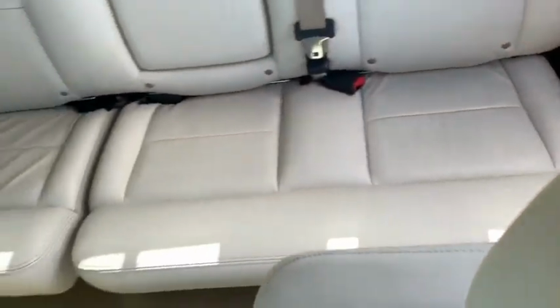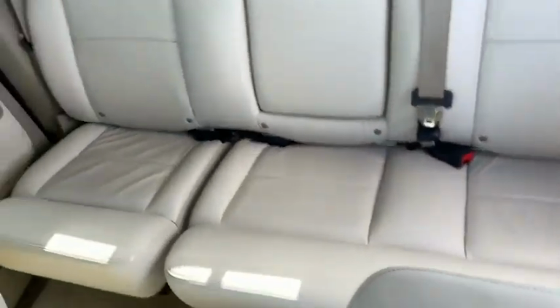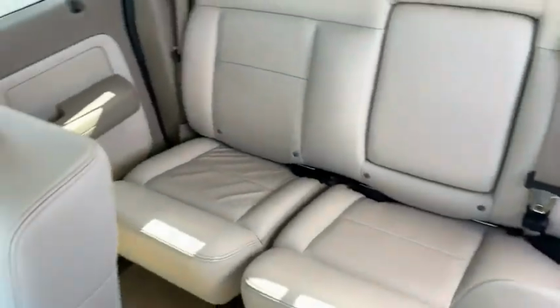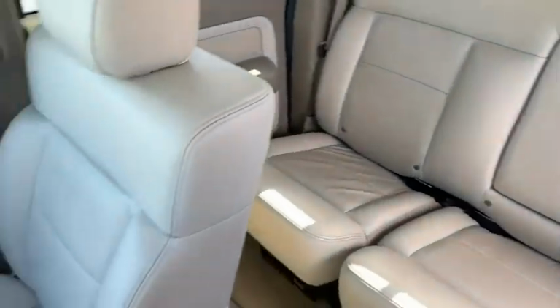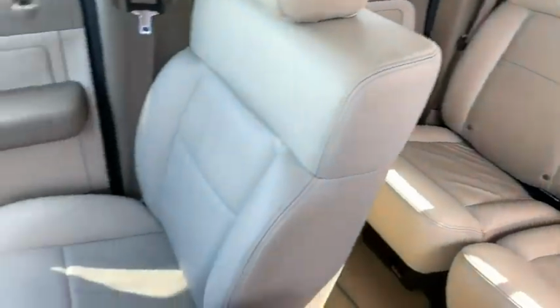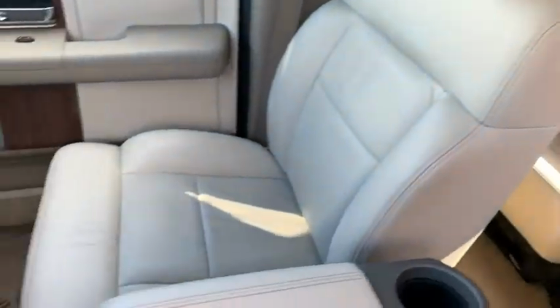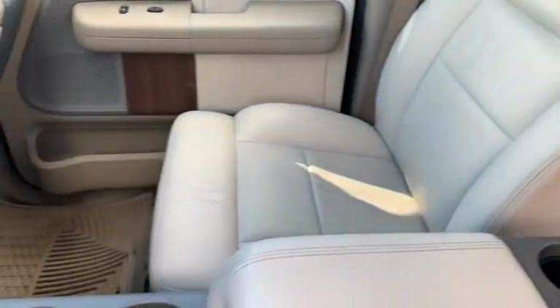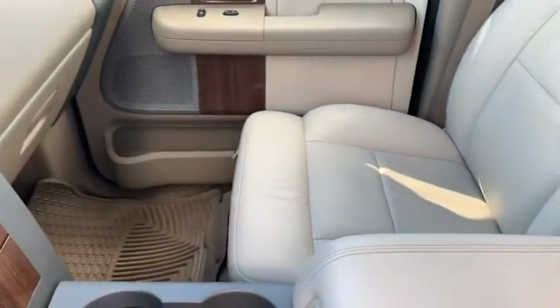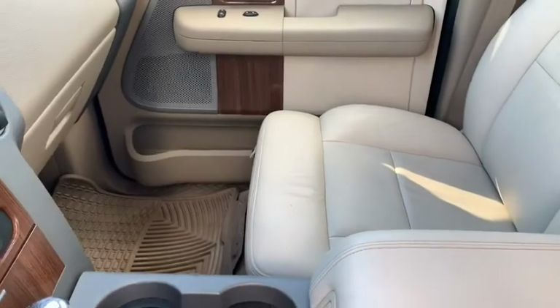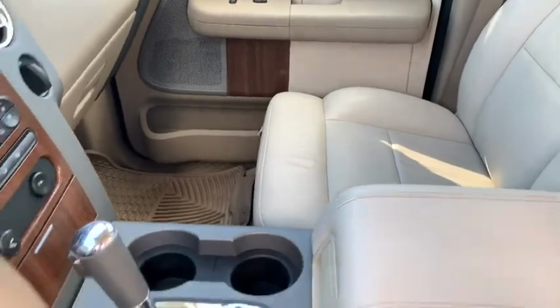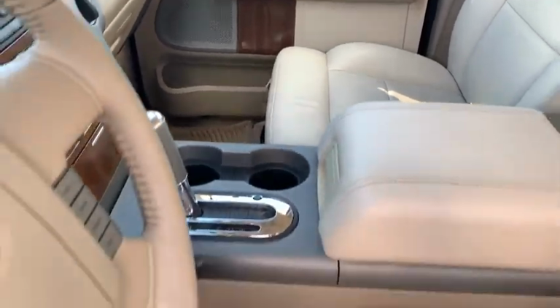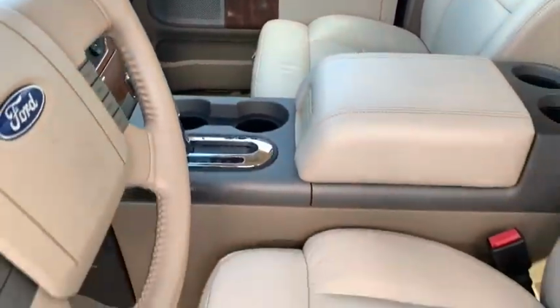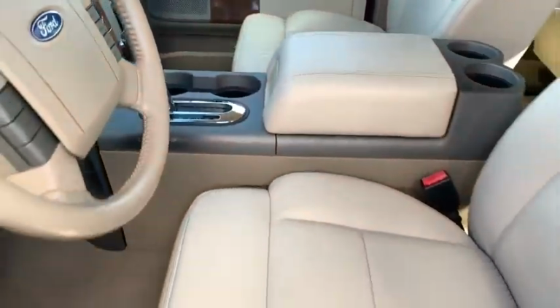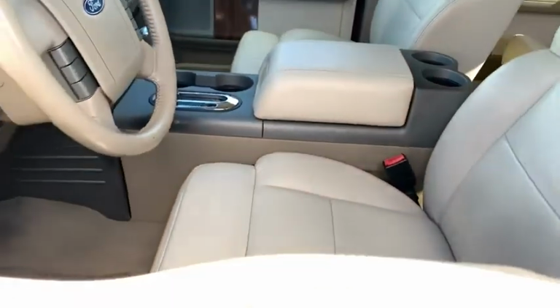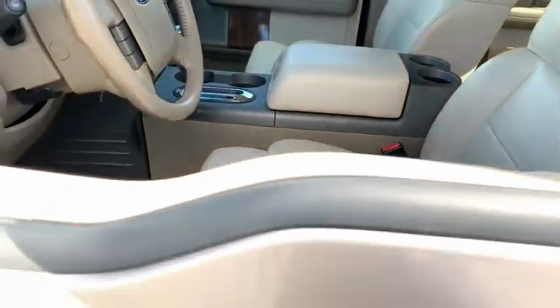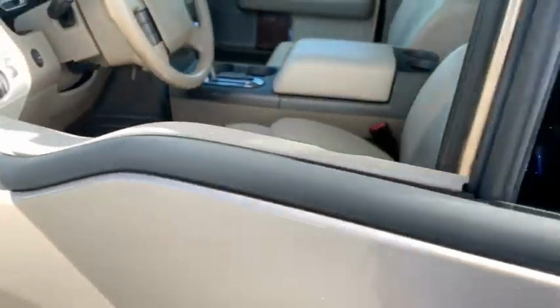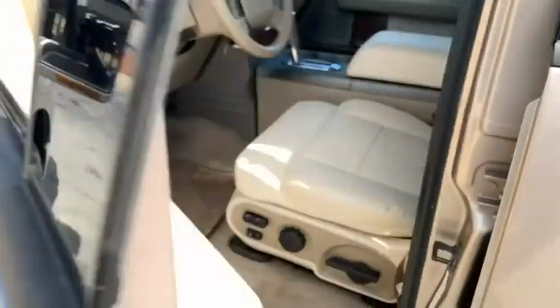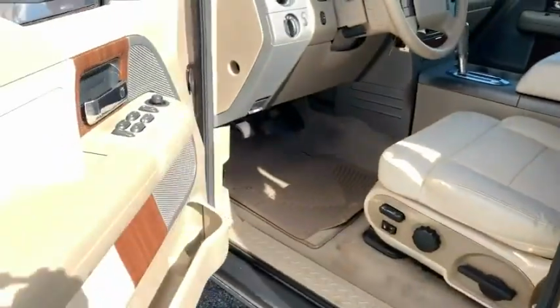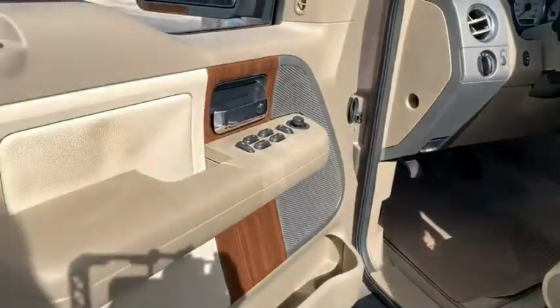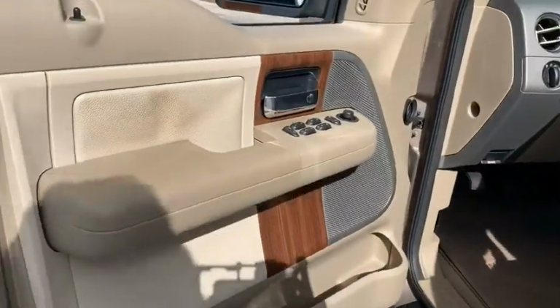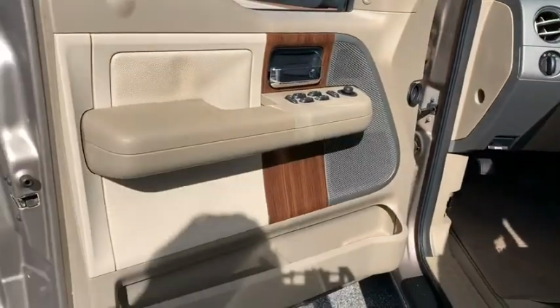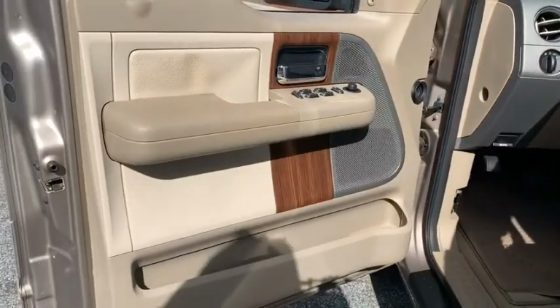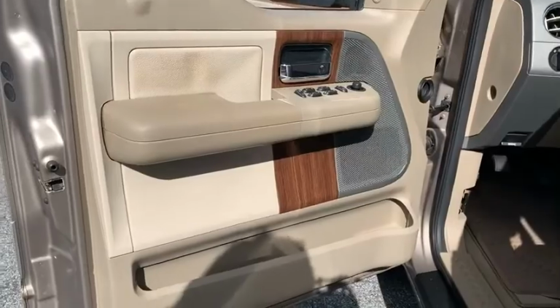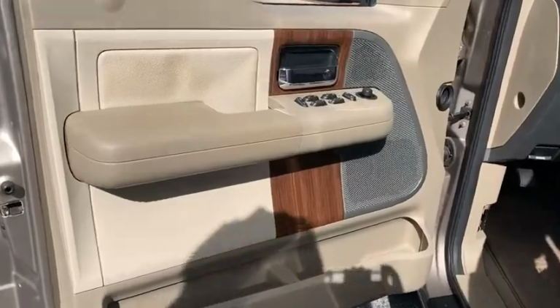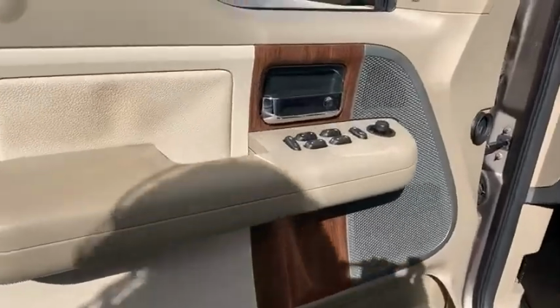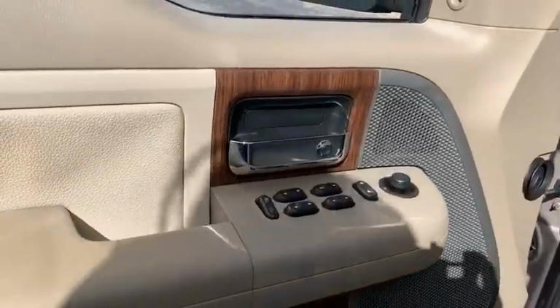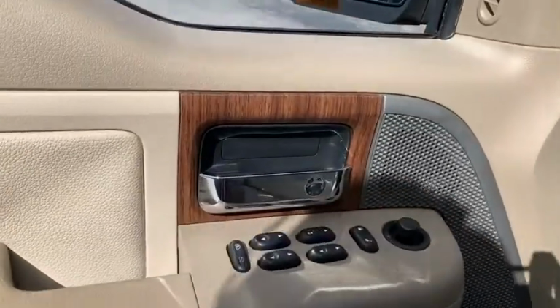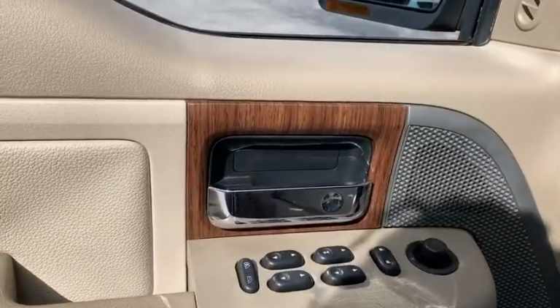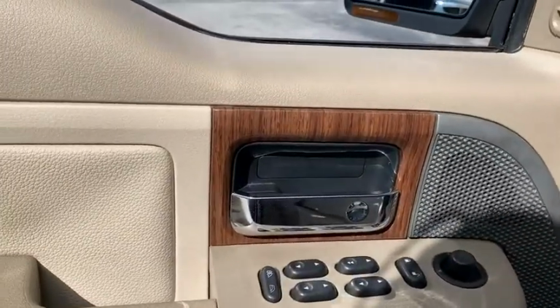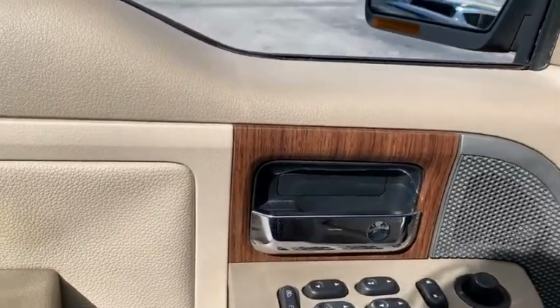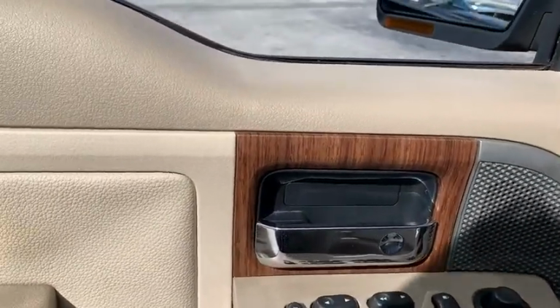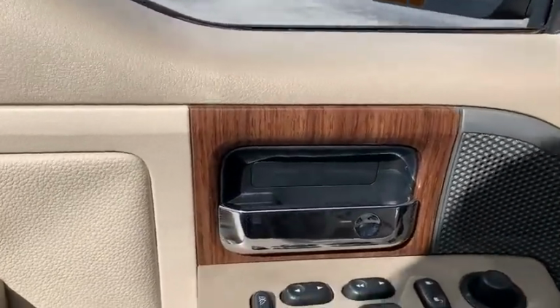Leather-wrapped steering wheel, dual airbags, power steering, four-wheel disc brakes, AM-FM stereo with CD player, captain chairs, trip computer, rear window defroster.